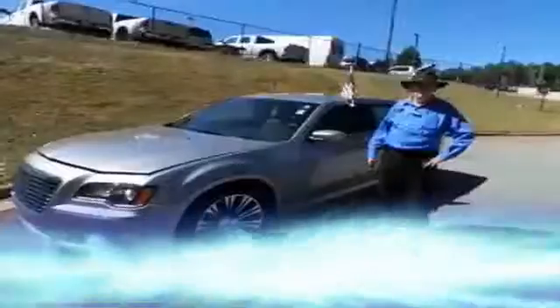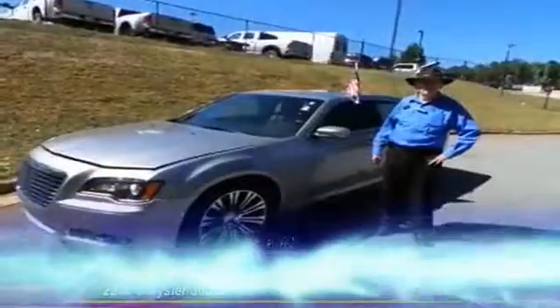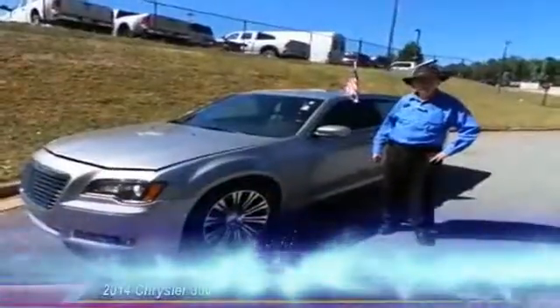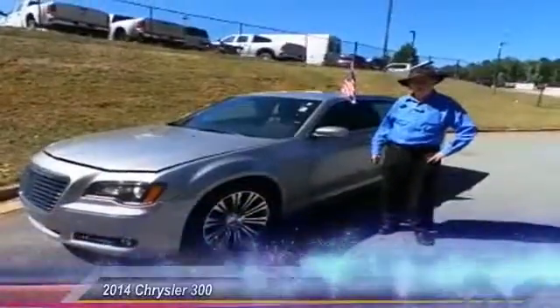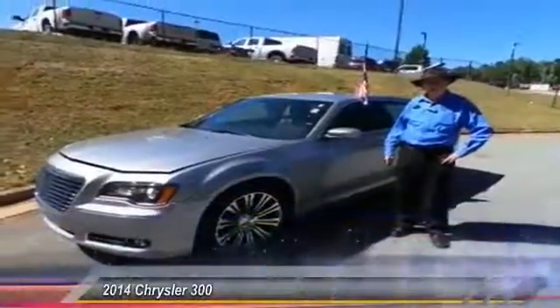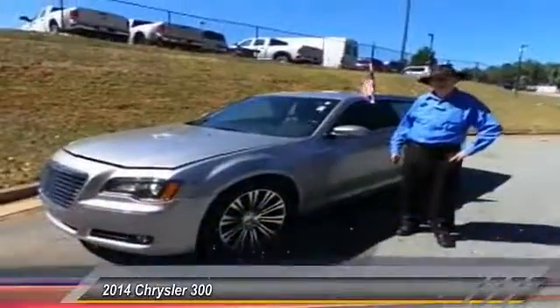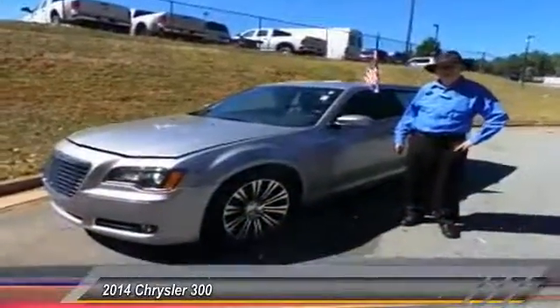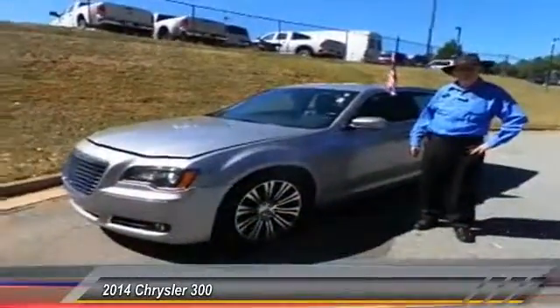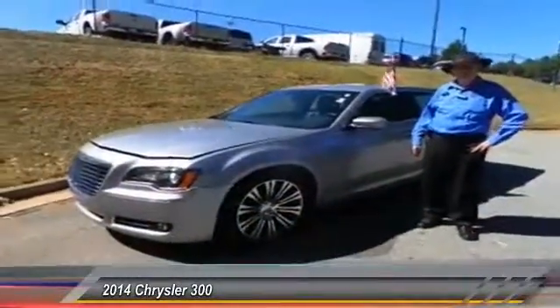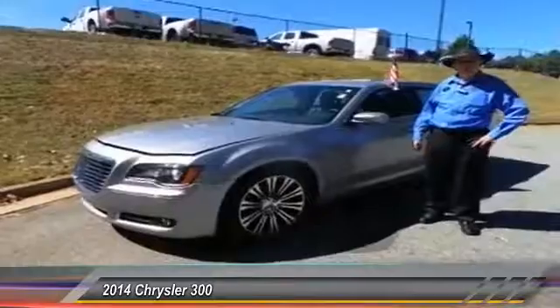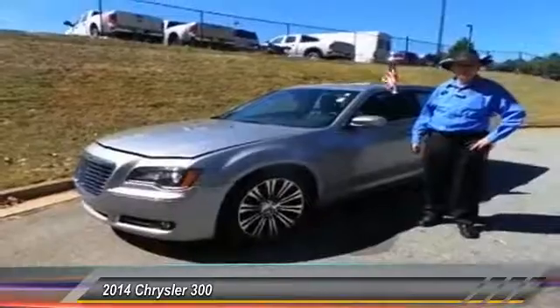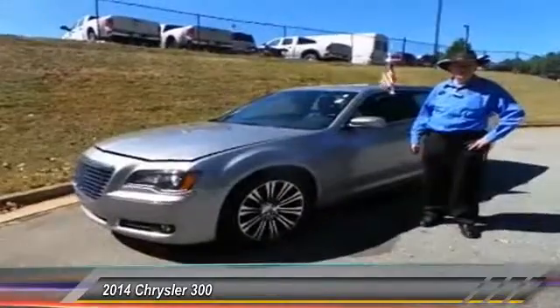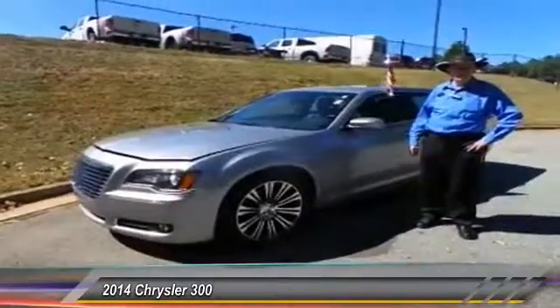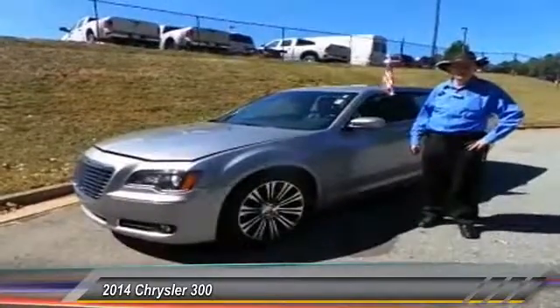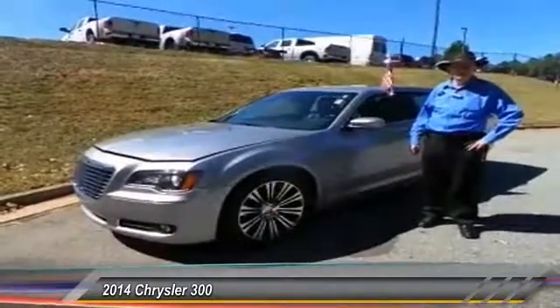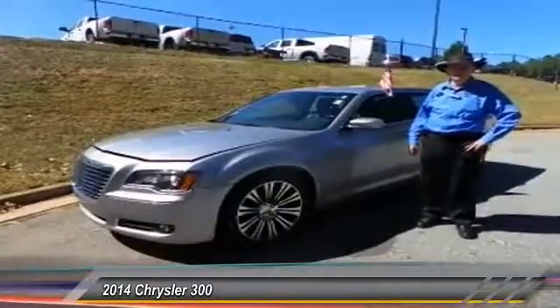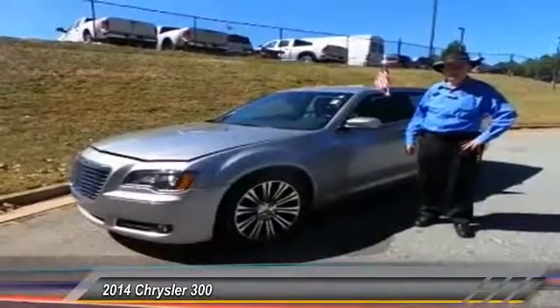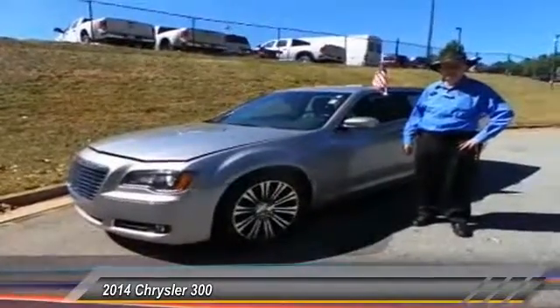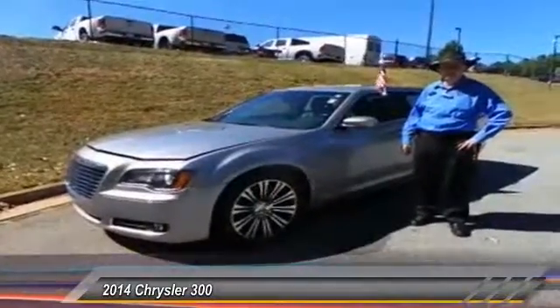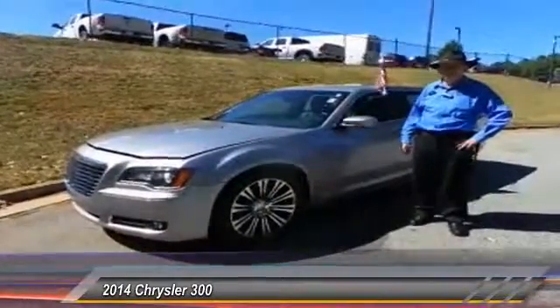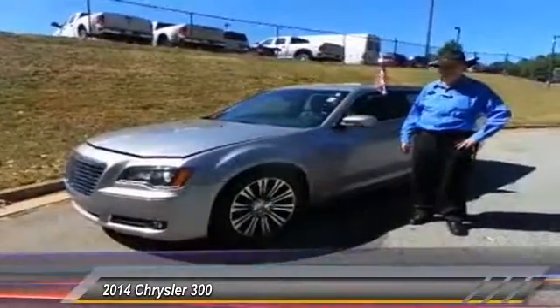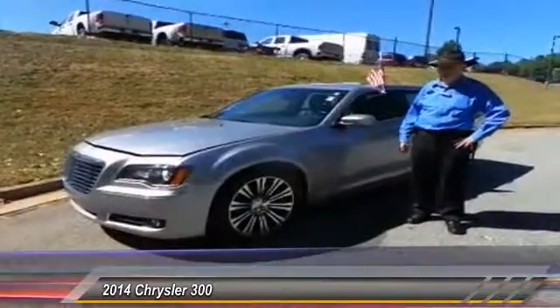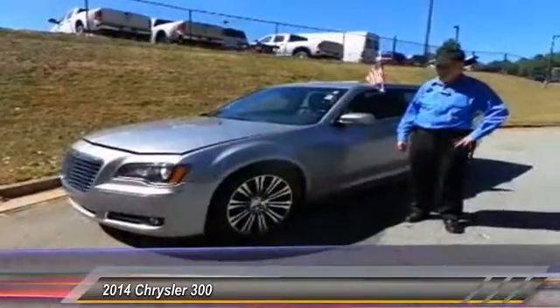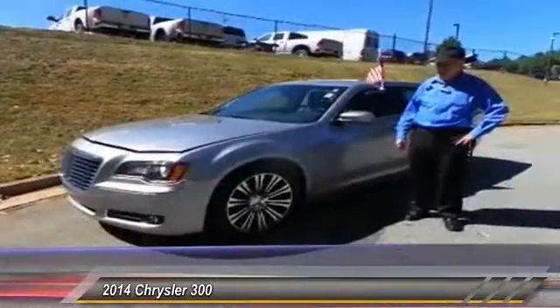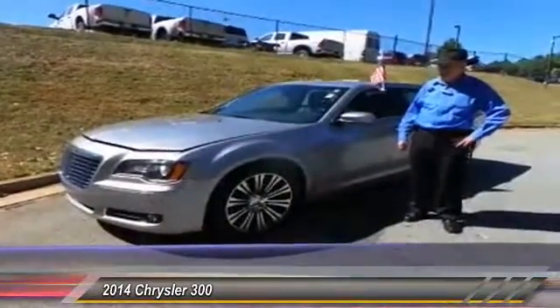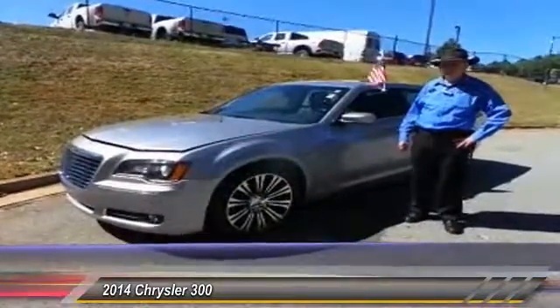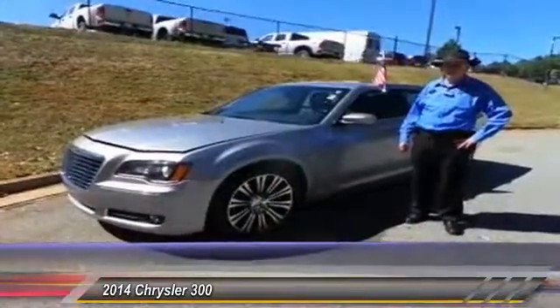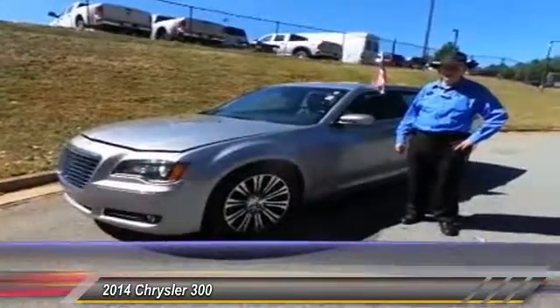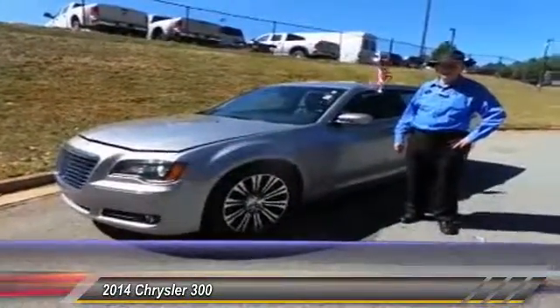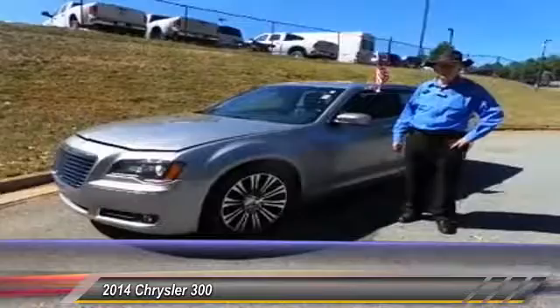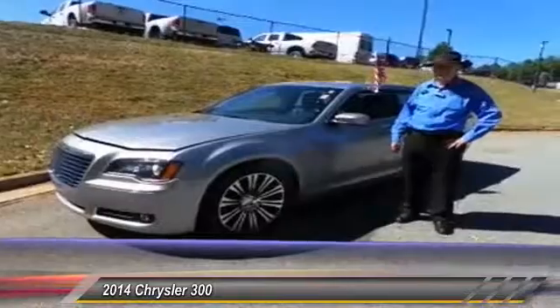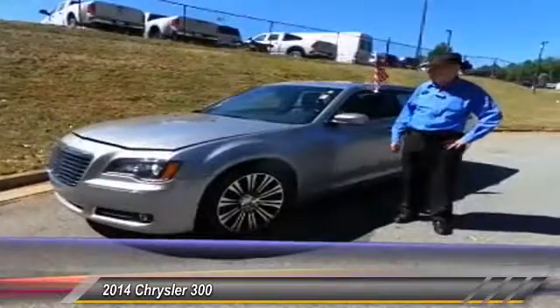Hello, this is Jim Sells coming to you from Hayes Chrysler, Dodge, Jeep, and Ram in Lawrenceville, Georgia. And I have an exceptional vehicle here.